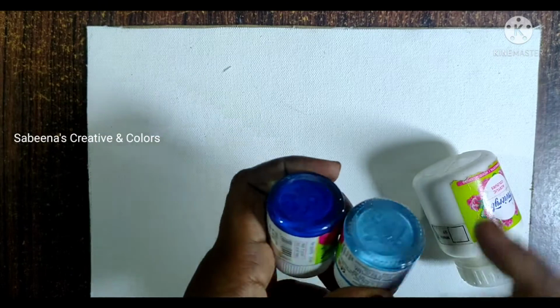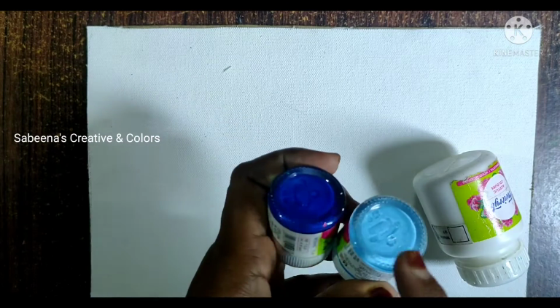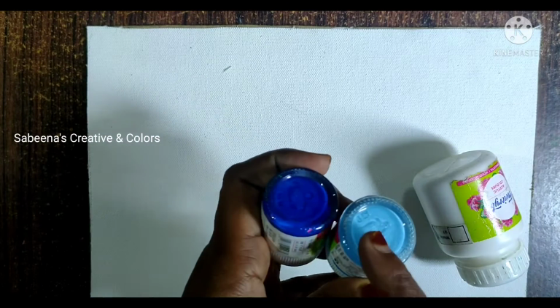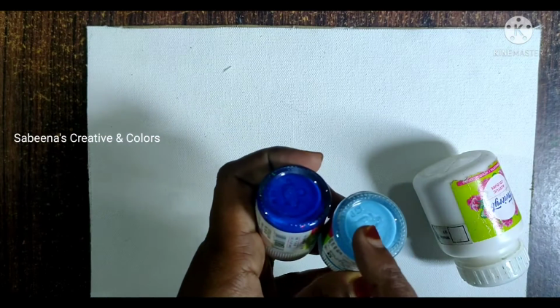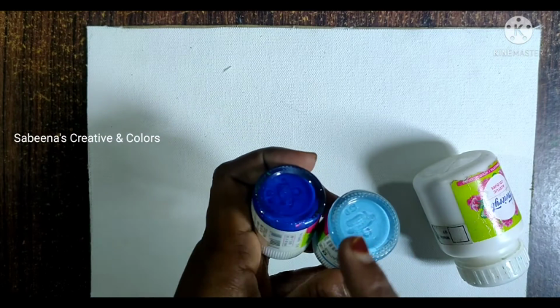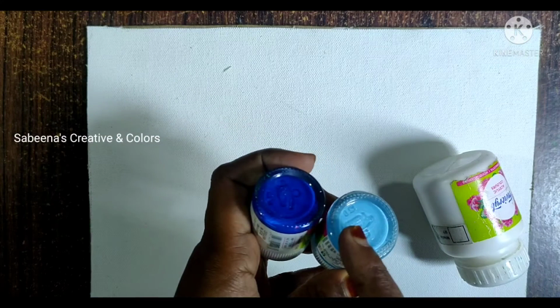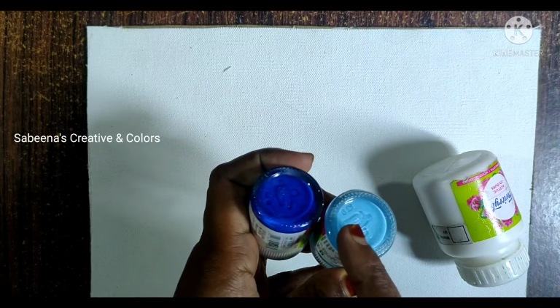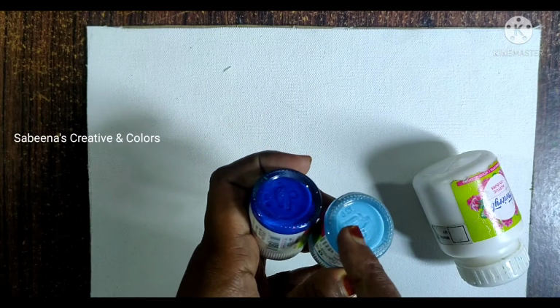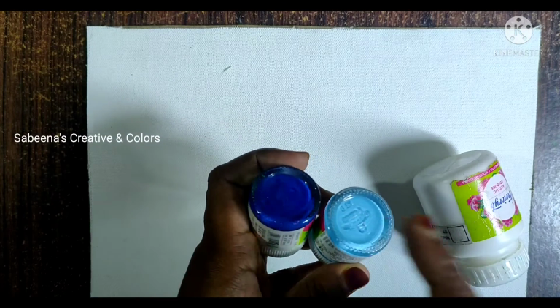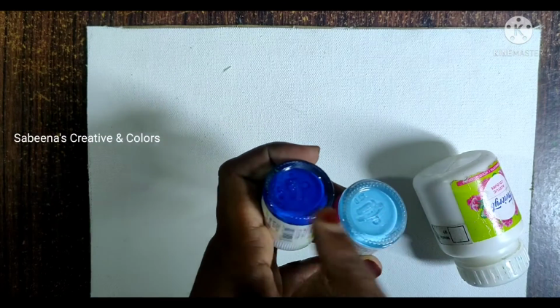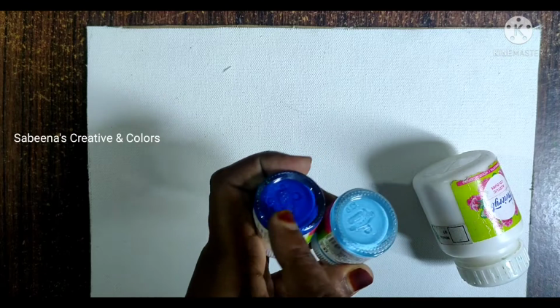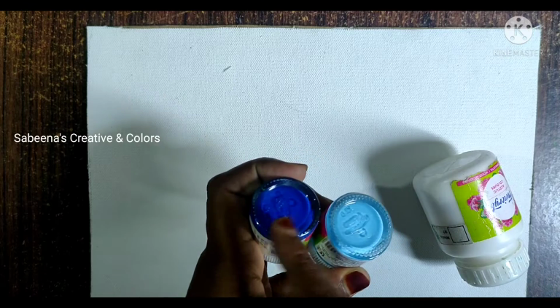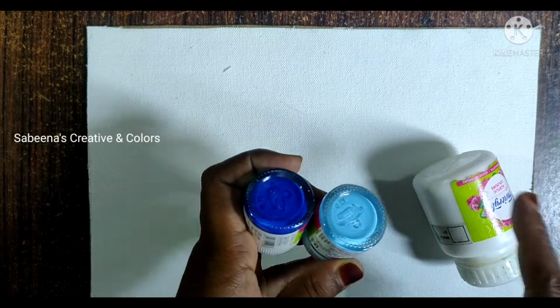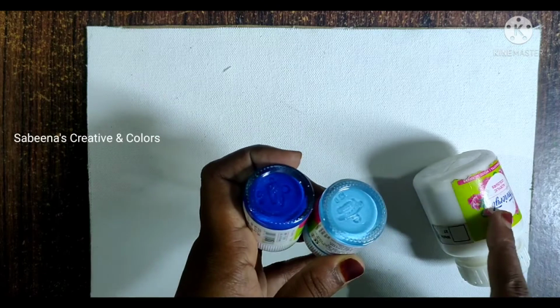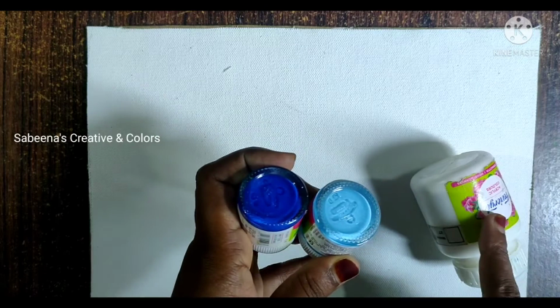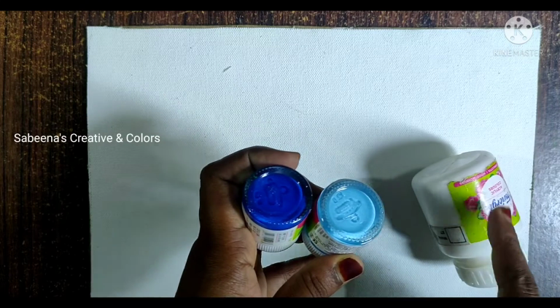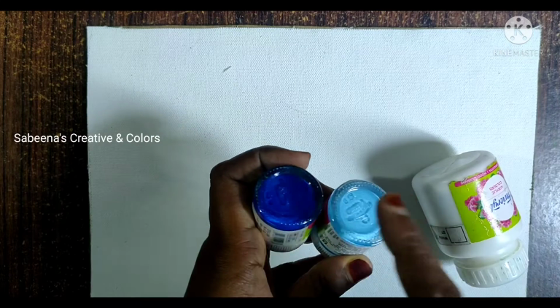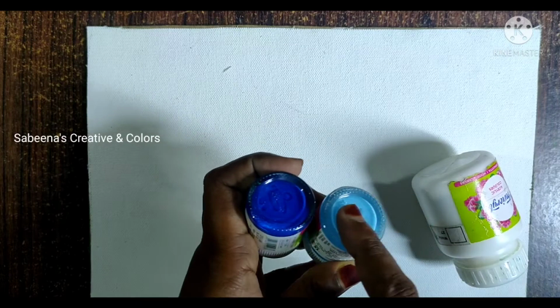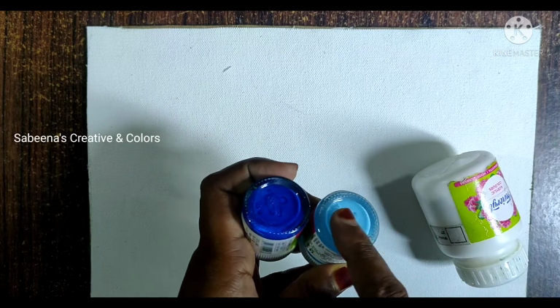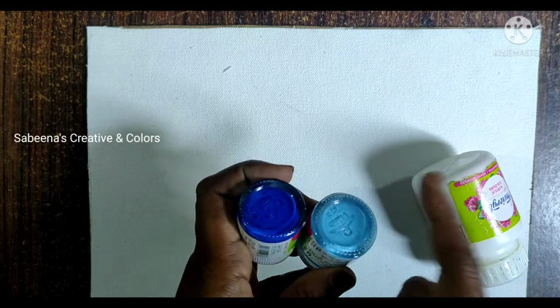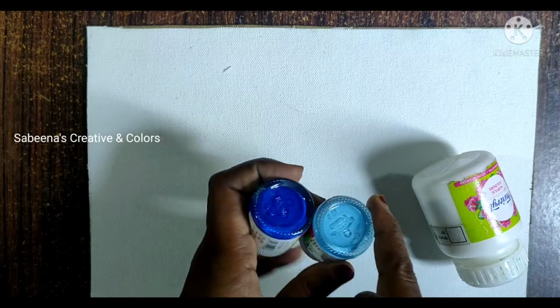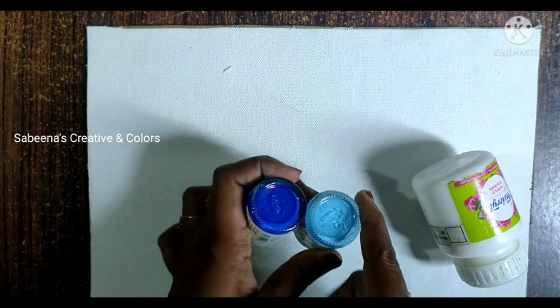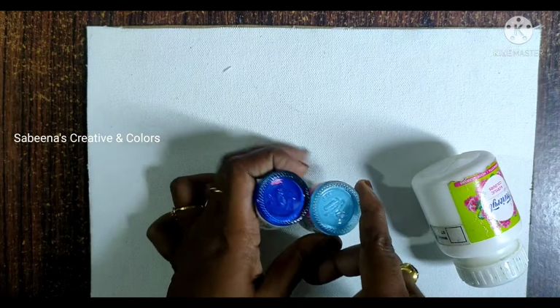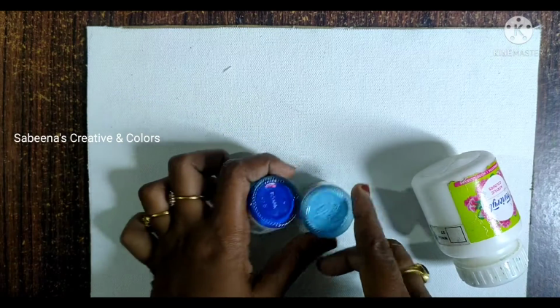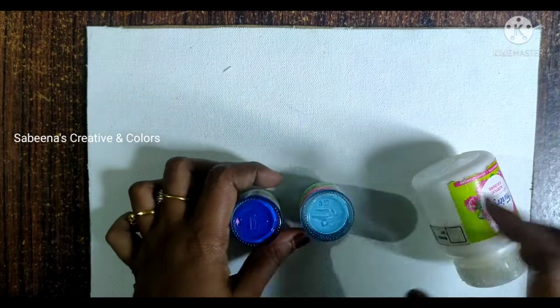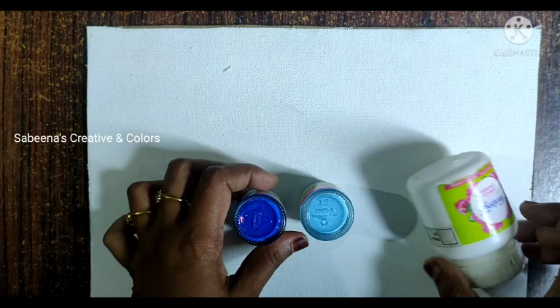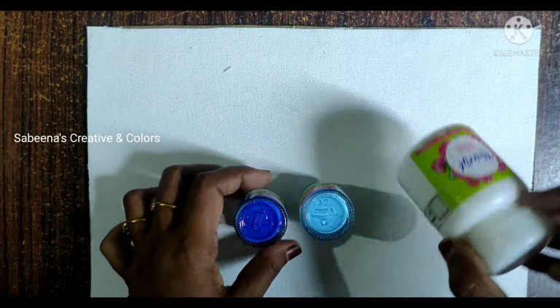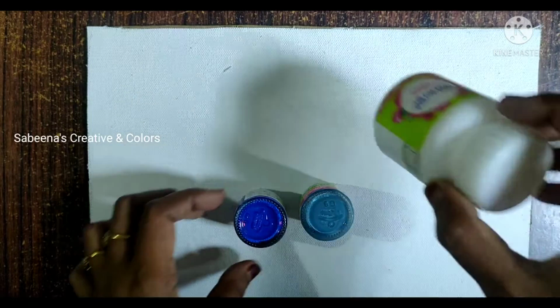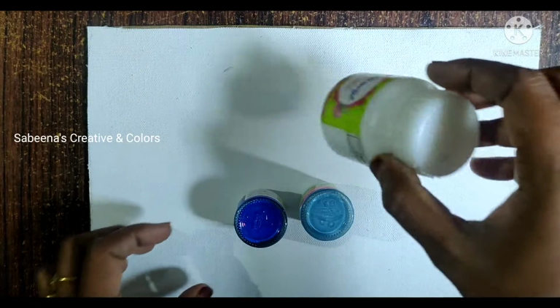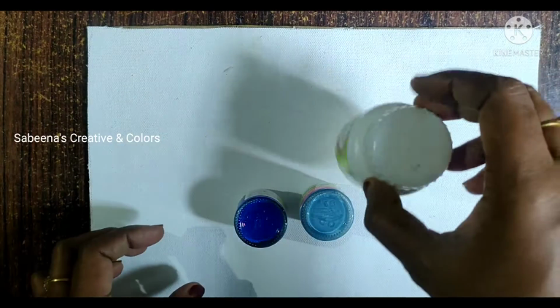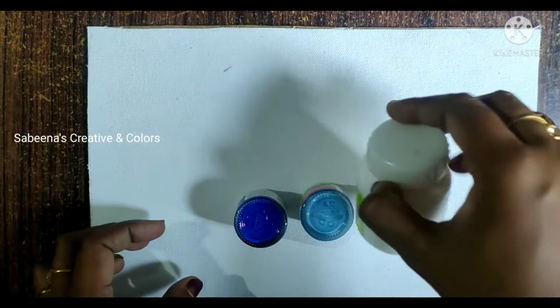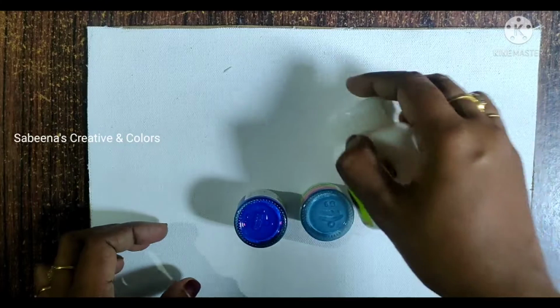If you don't have a light blue, you can use white-blue. This is a white color.